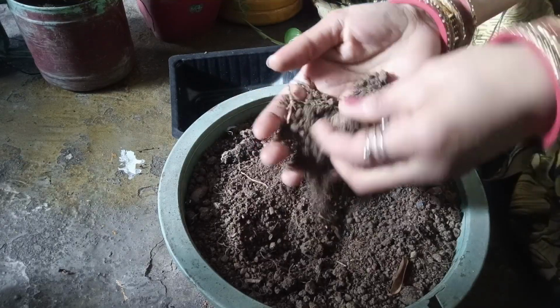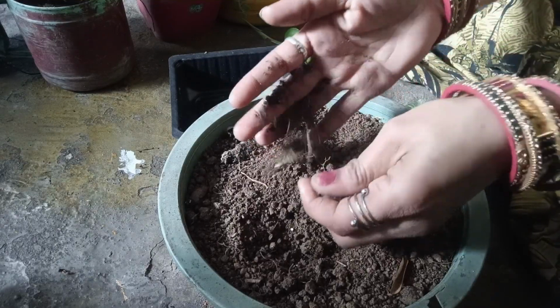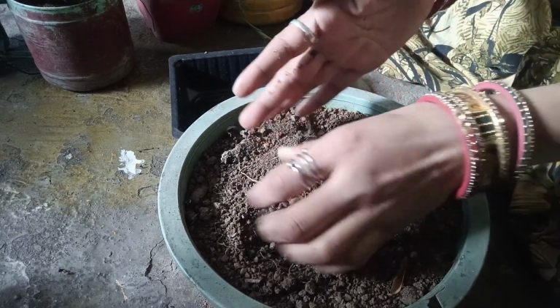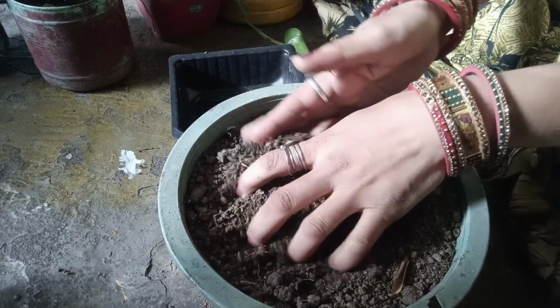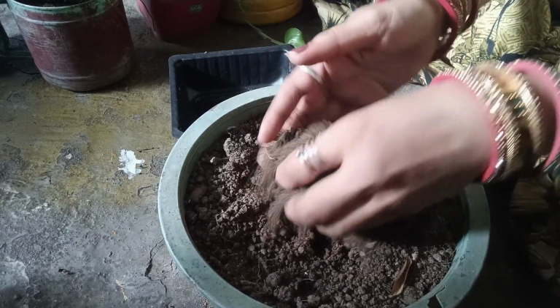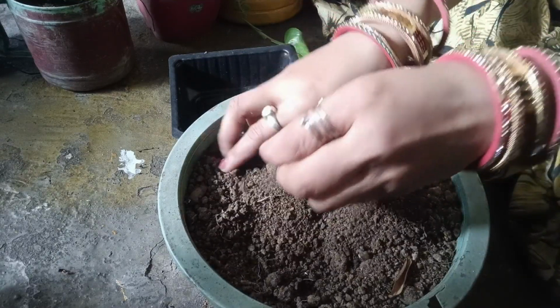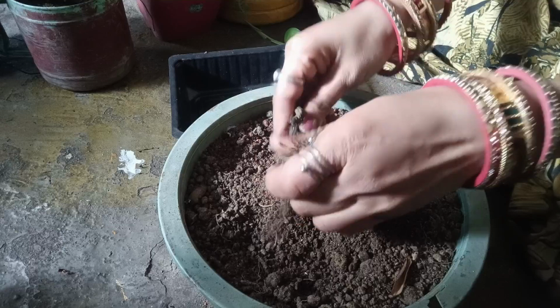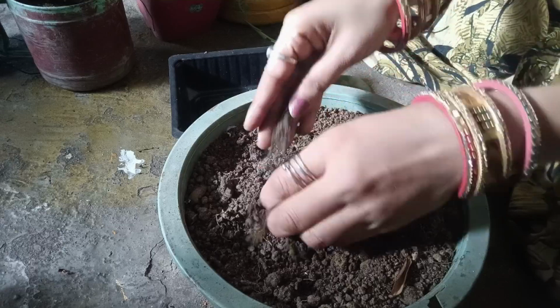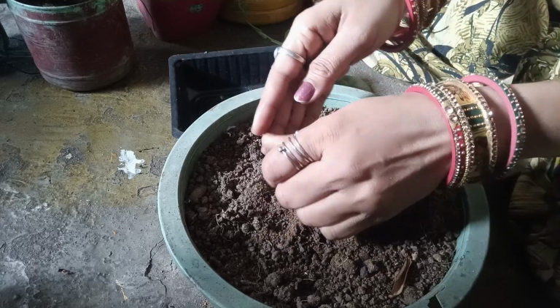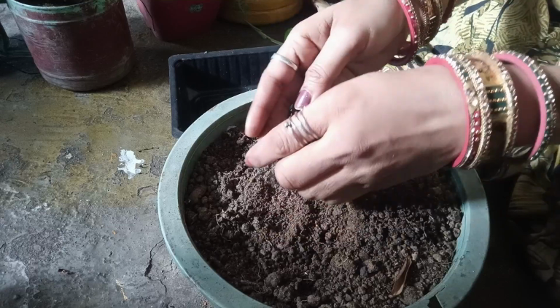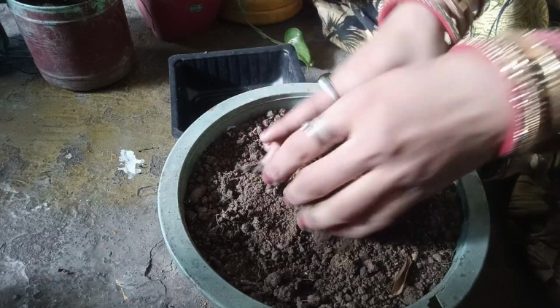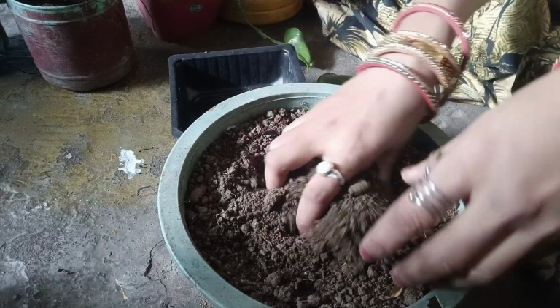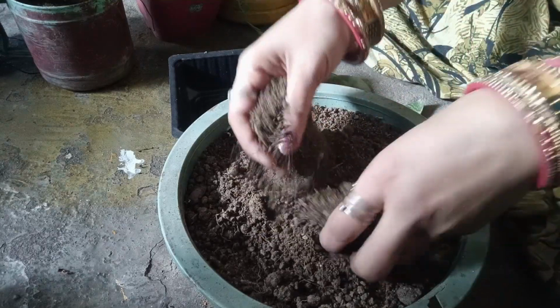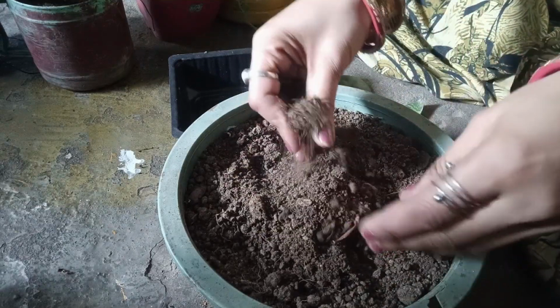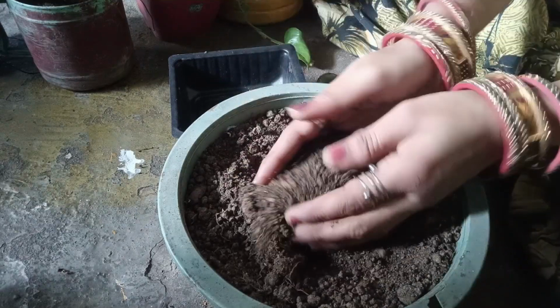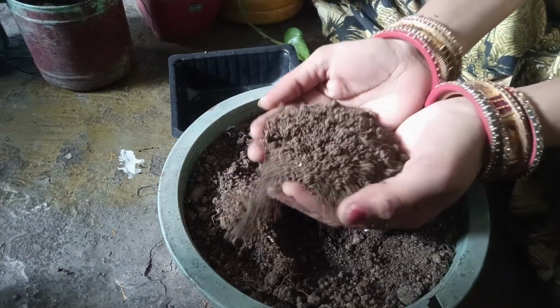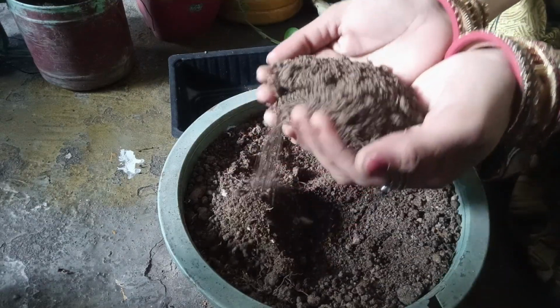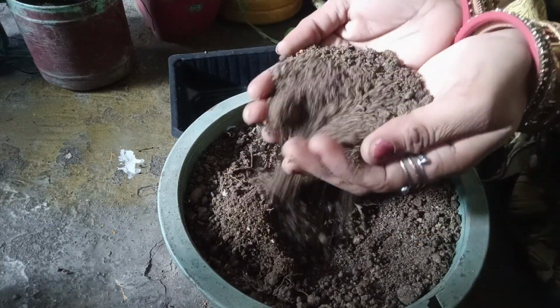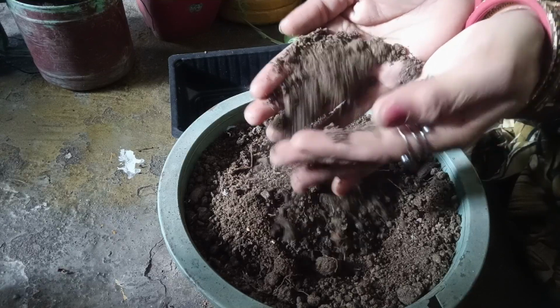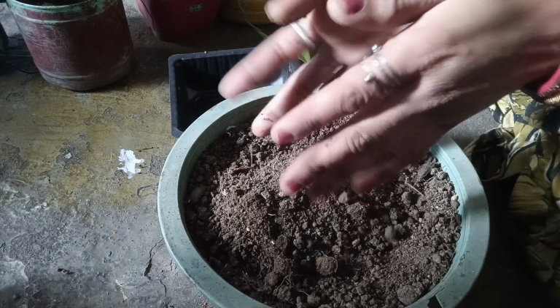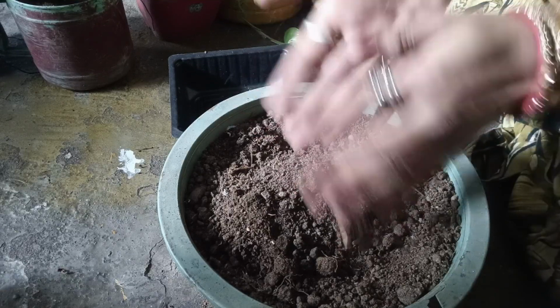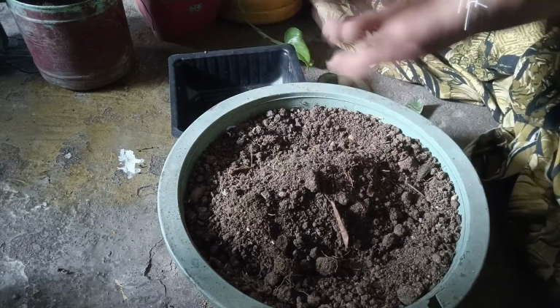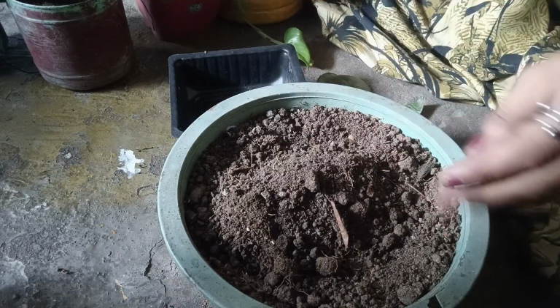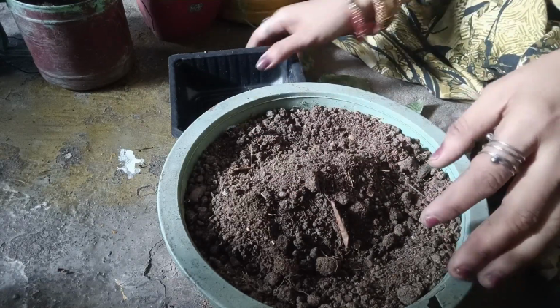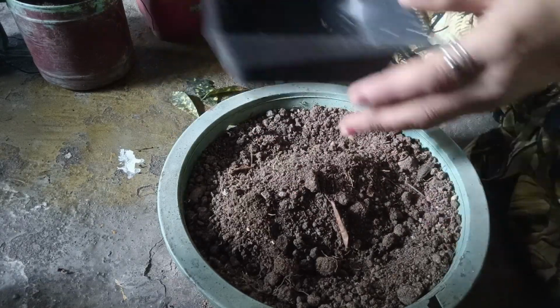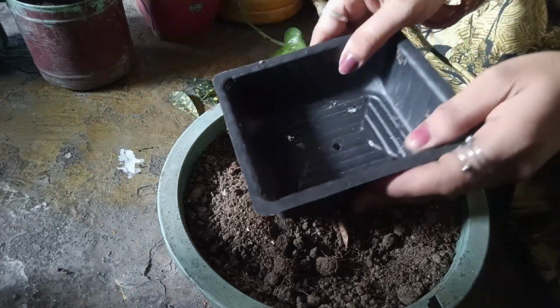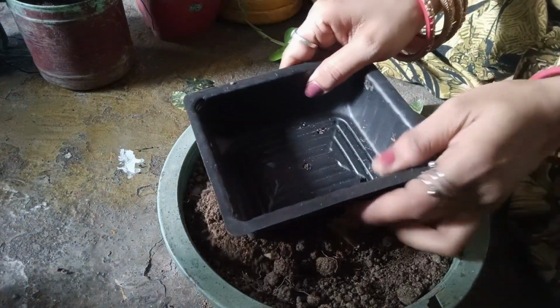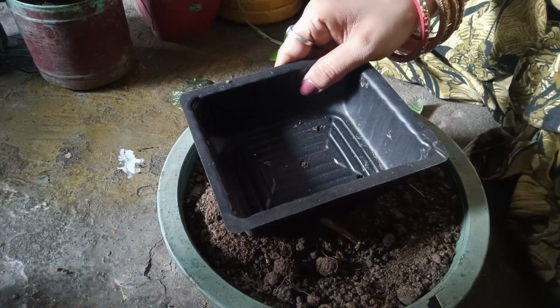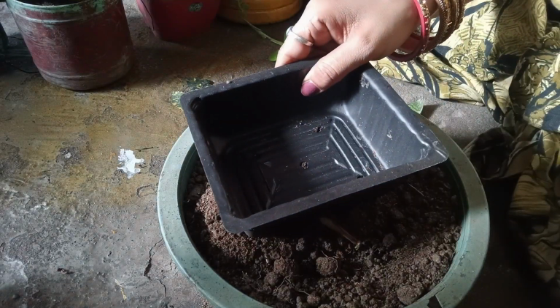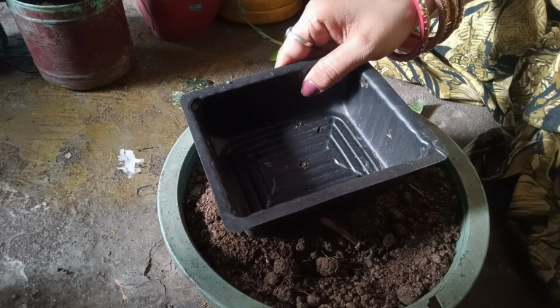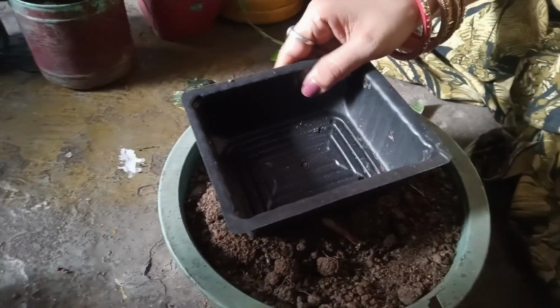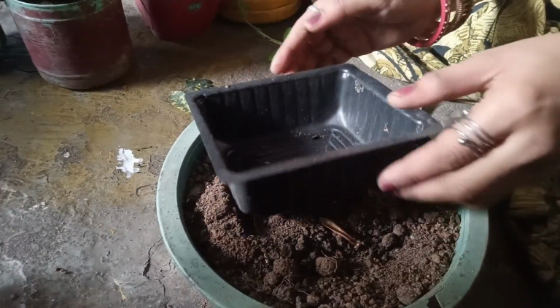So when we put the pot, we will not add the pot and we will not grow the pot. So if you want to add the pot, we will make the pot. So we will make the pot and we will take the pot.